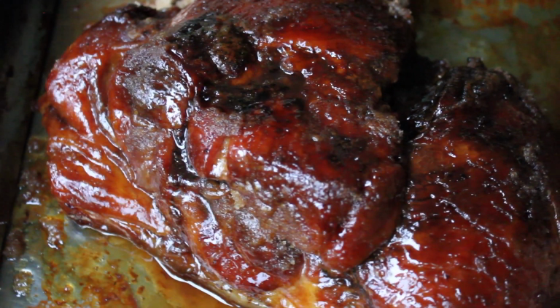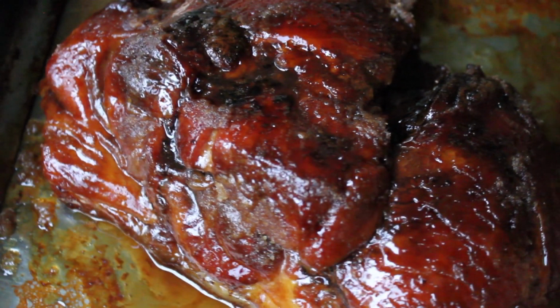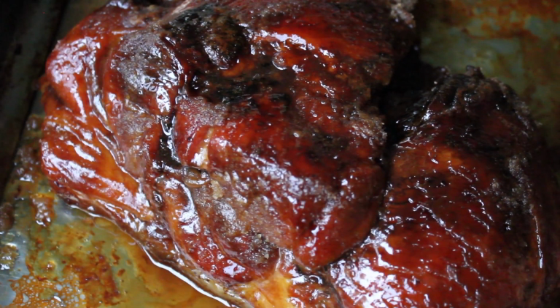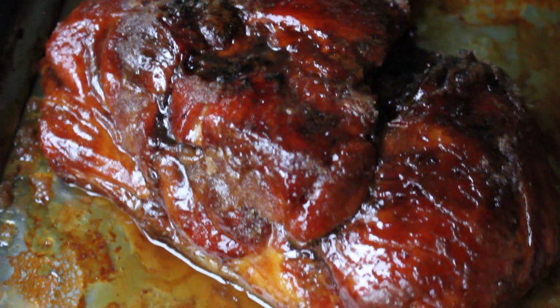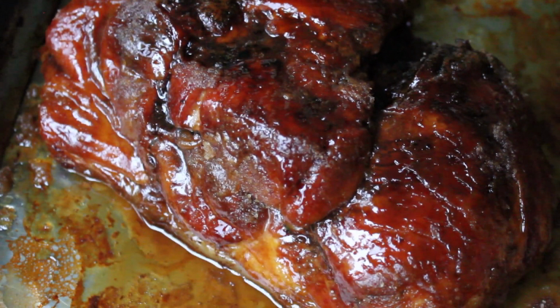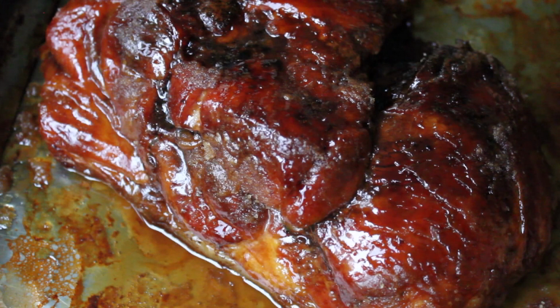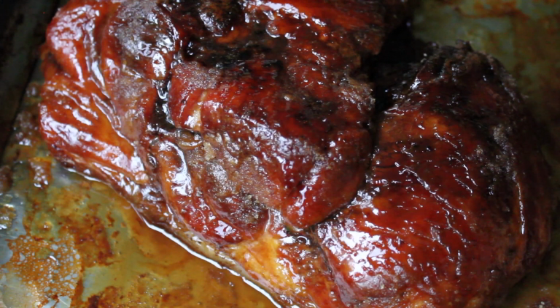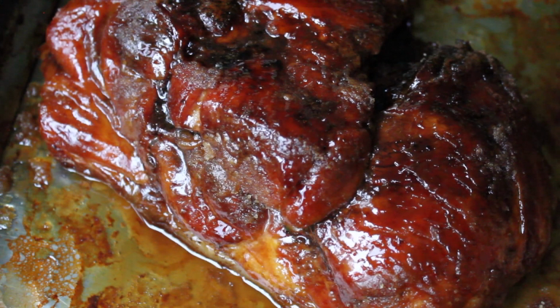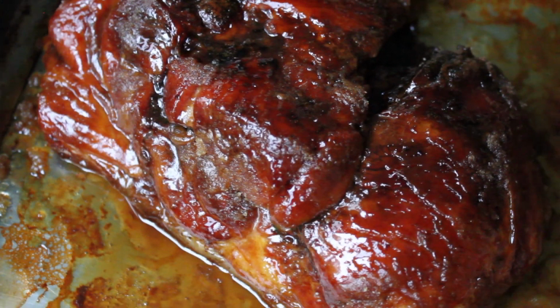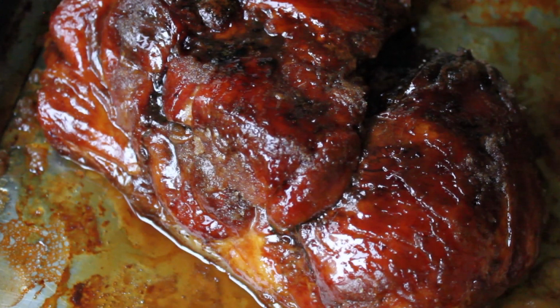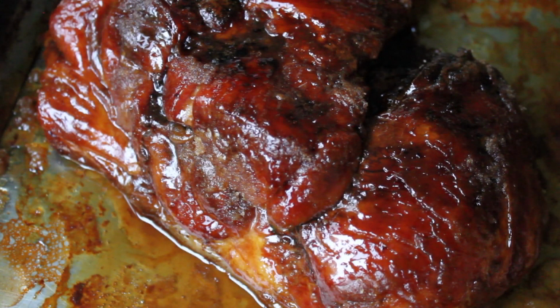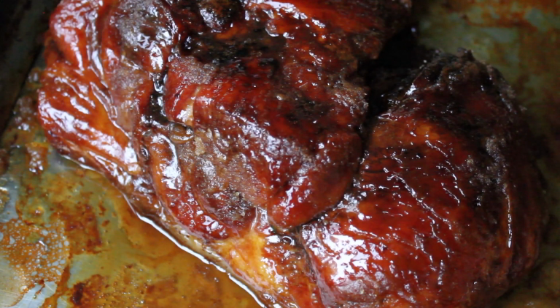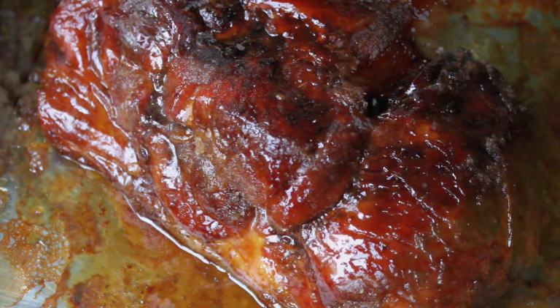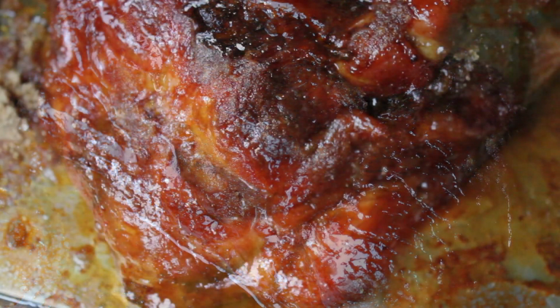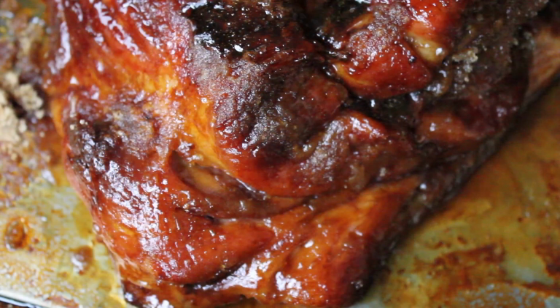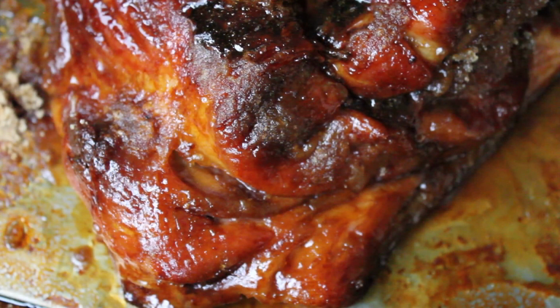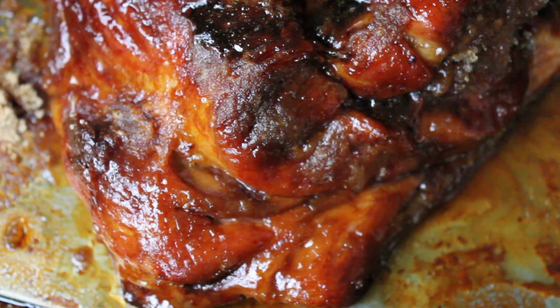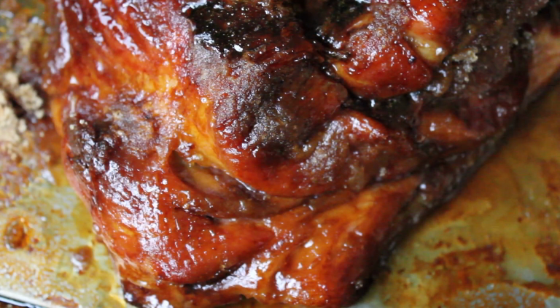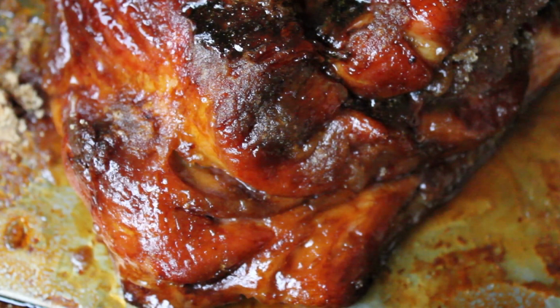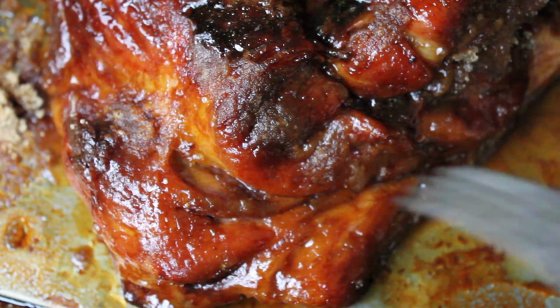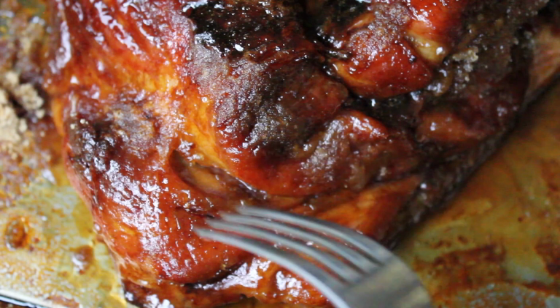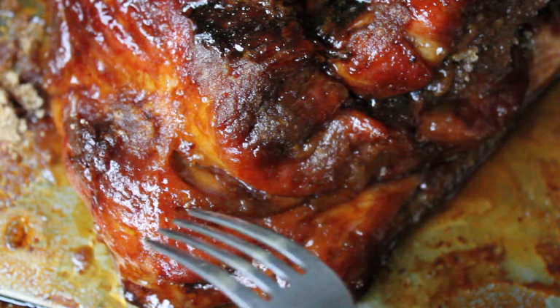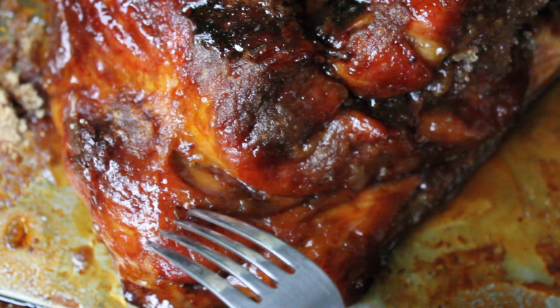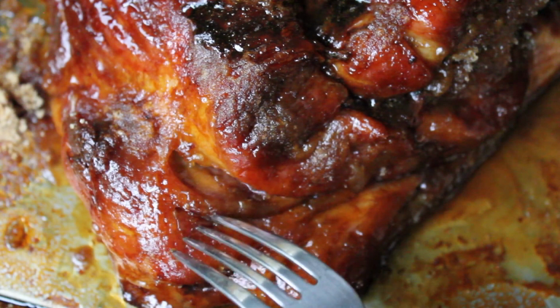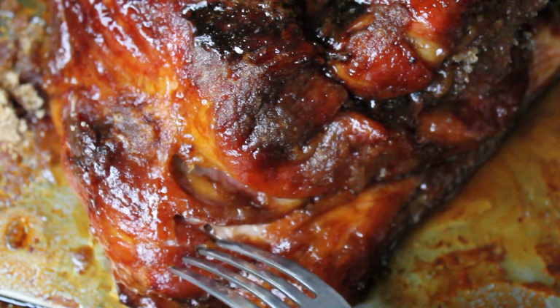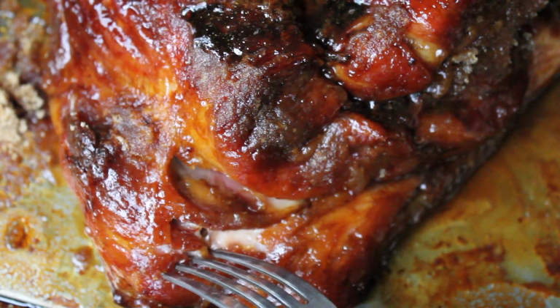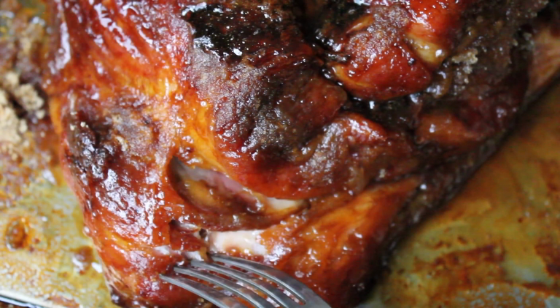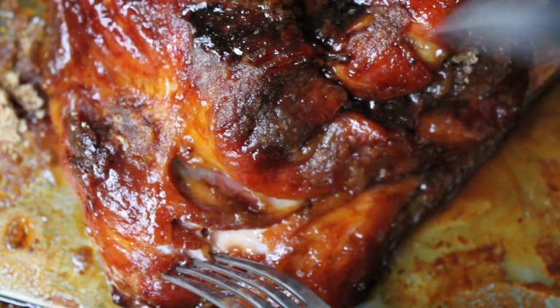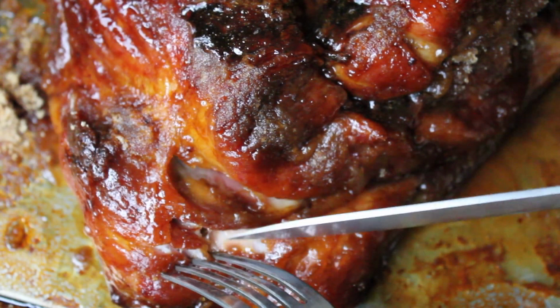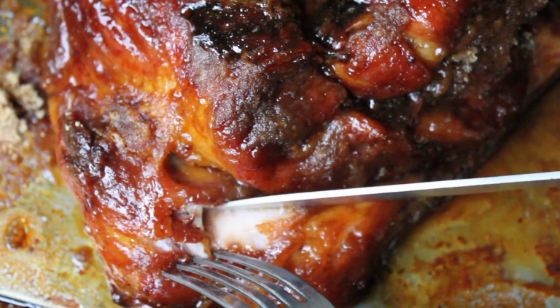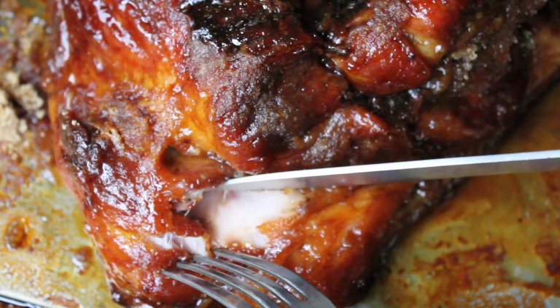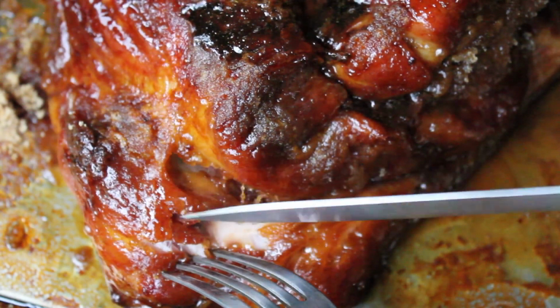It's super moist and tender and it tastes like candied bacon. This is one of the most wonderful dishes I know how to make, so I really wanted to share it with you. I hope you enjoy it as much as I do.